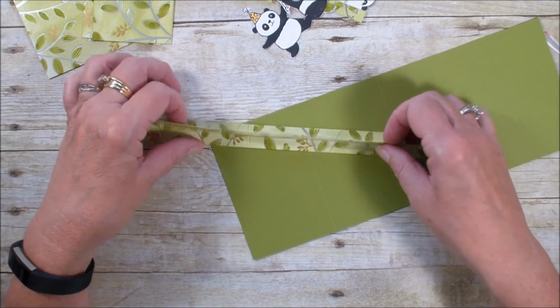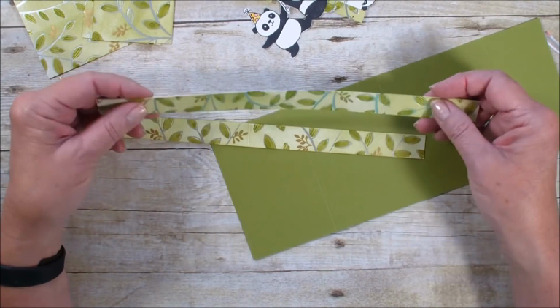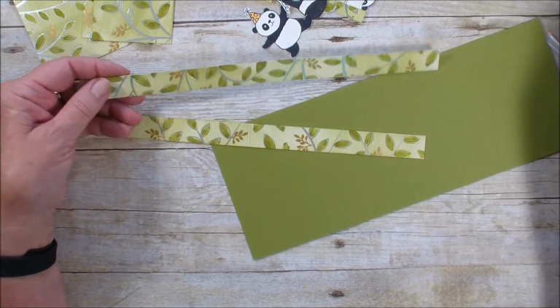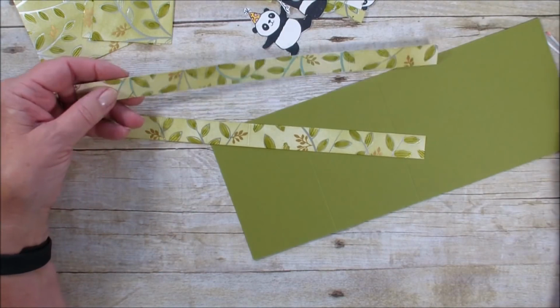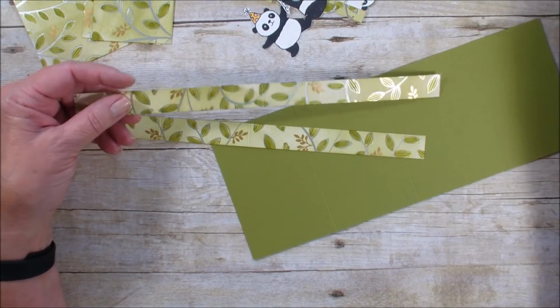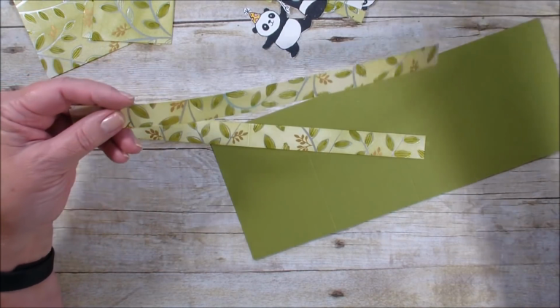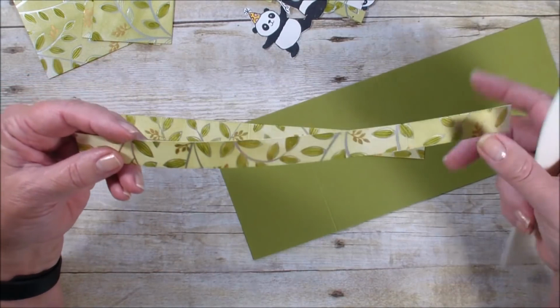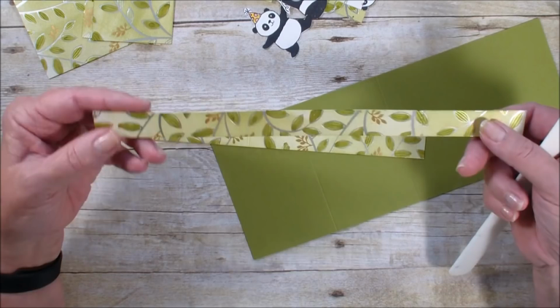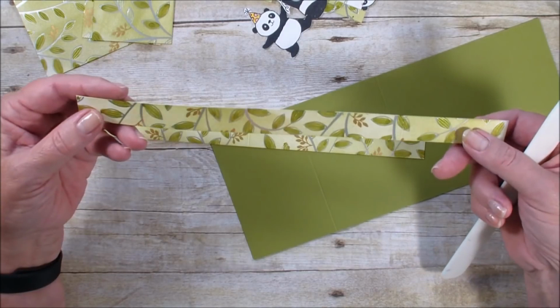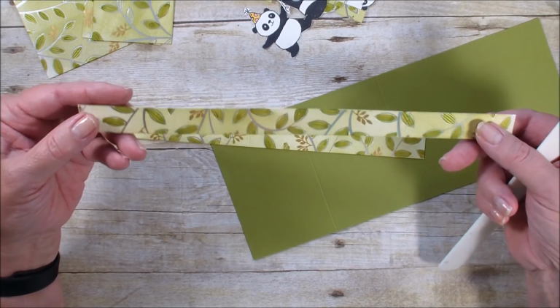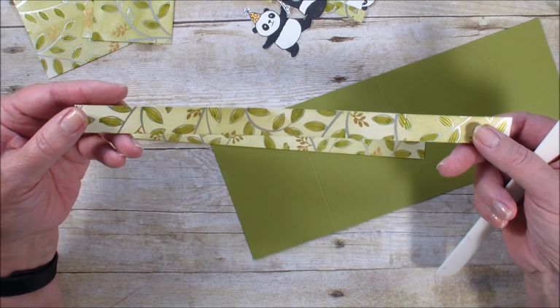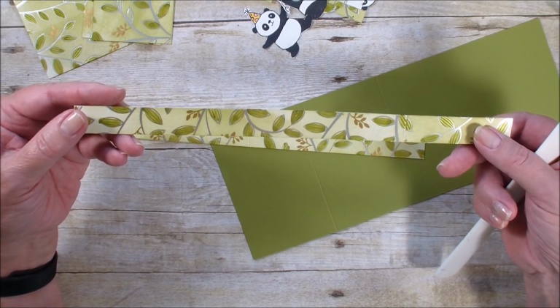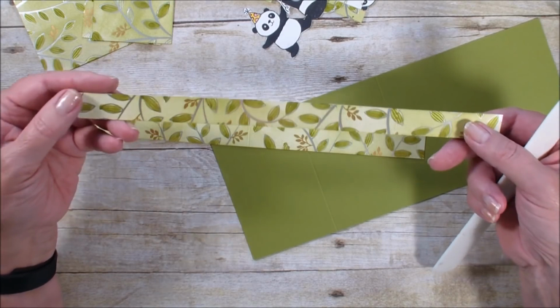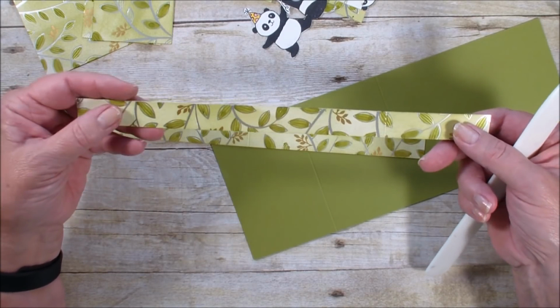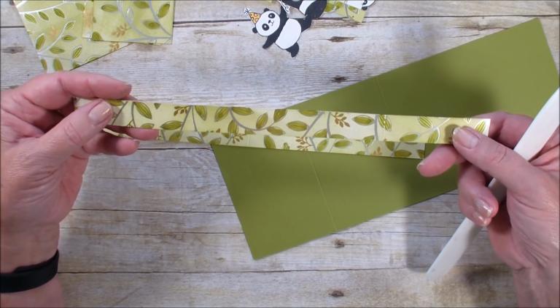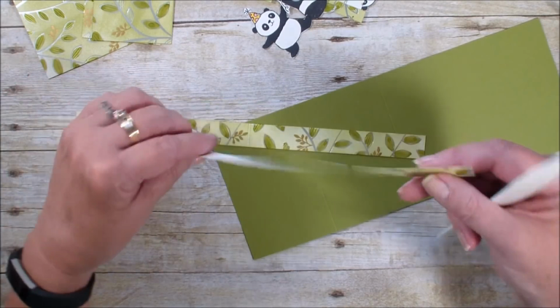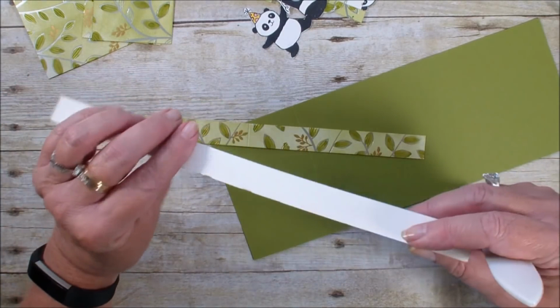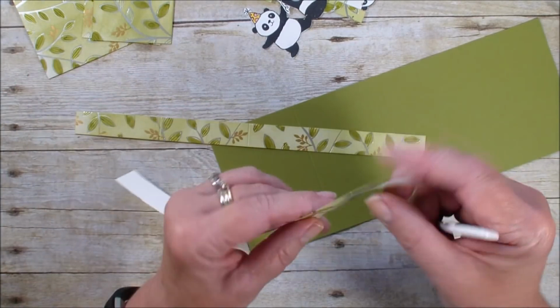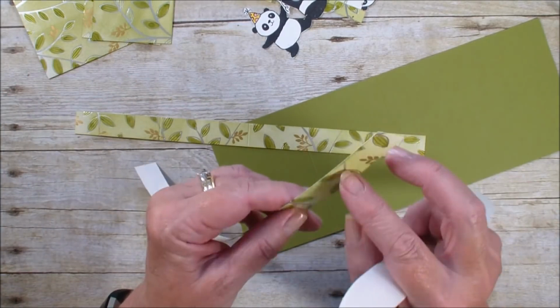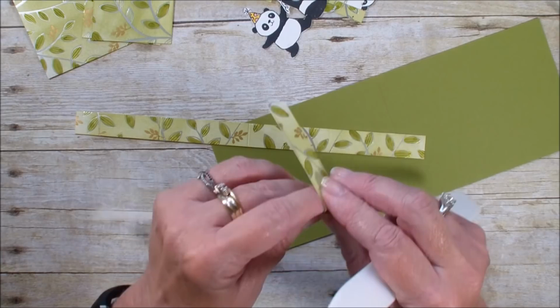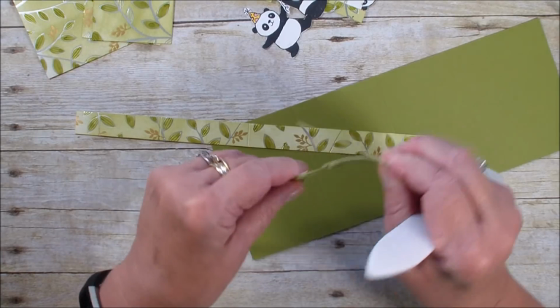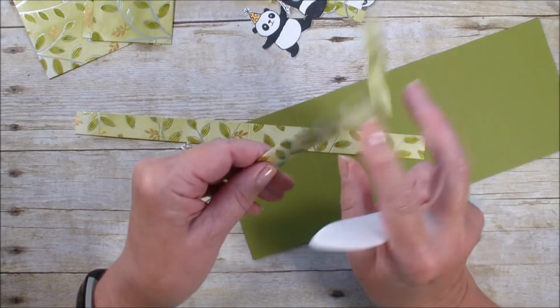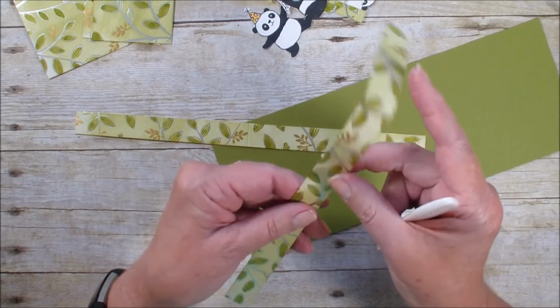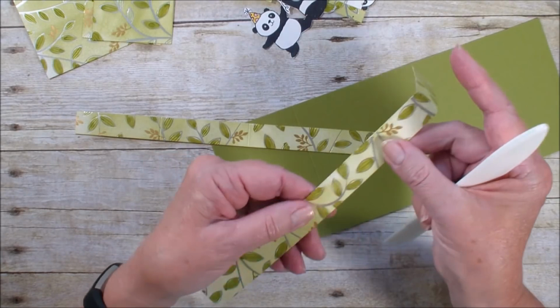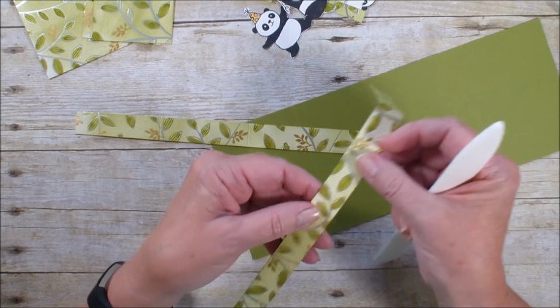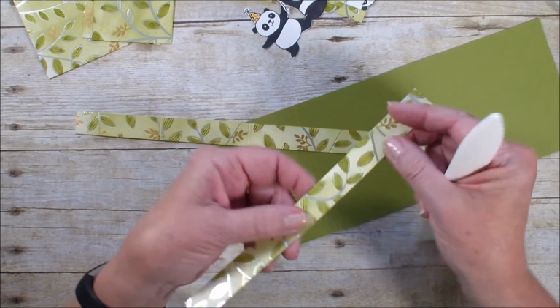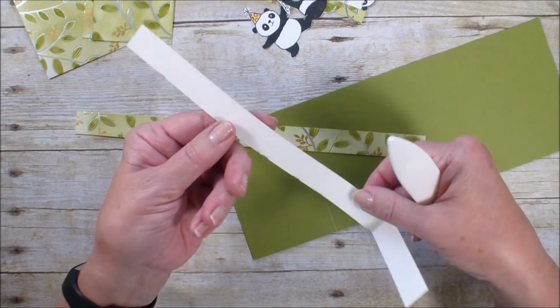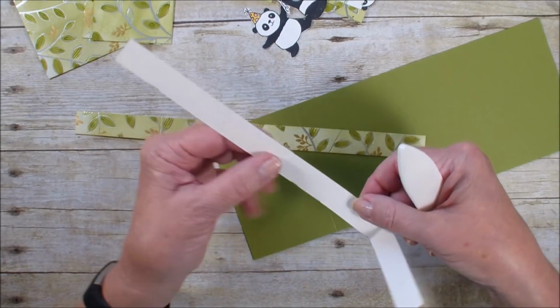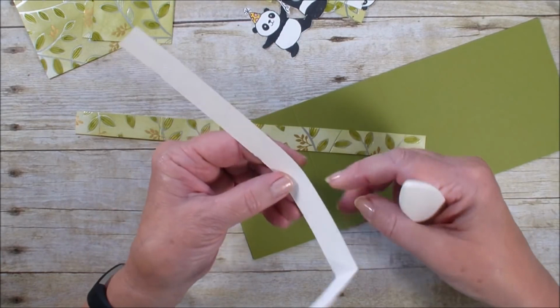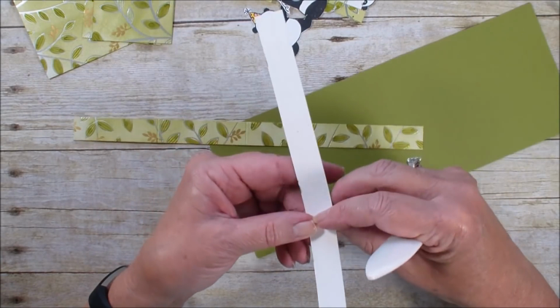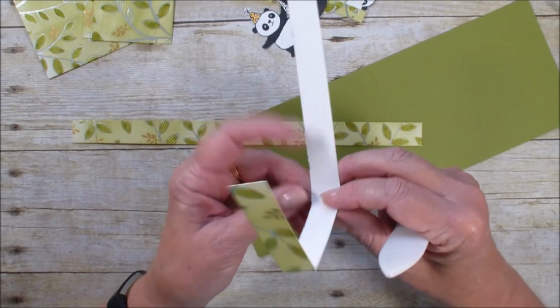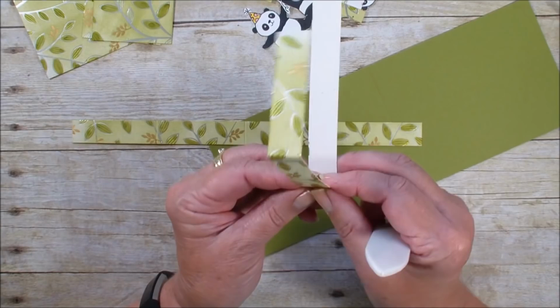What I have here are two pieces. These measure three quarter inches by eleven and I have already scored them at the two and three quarter and five and a half inch mark.